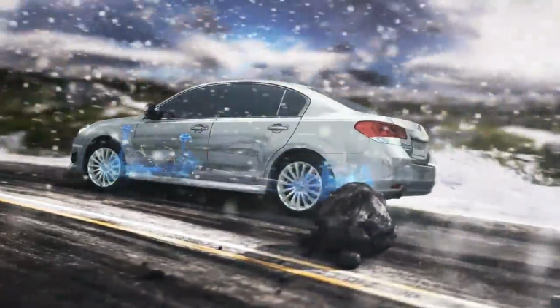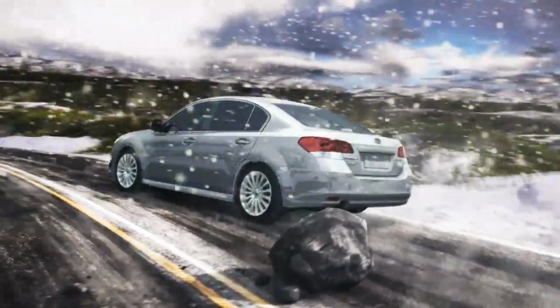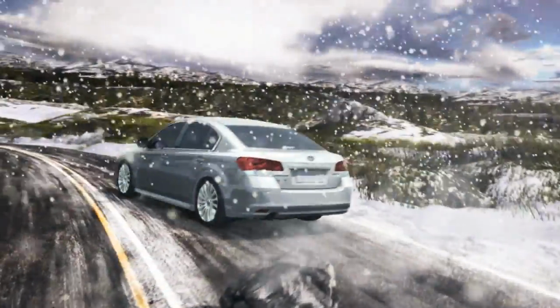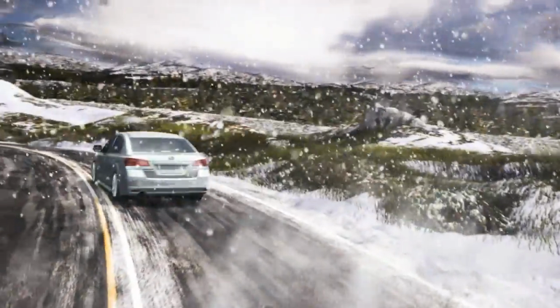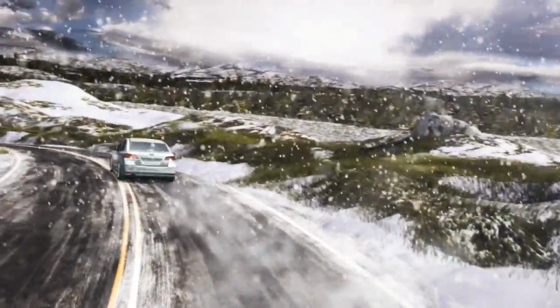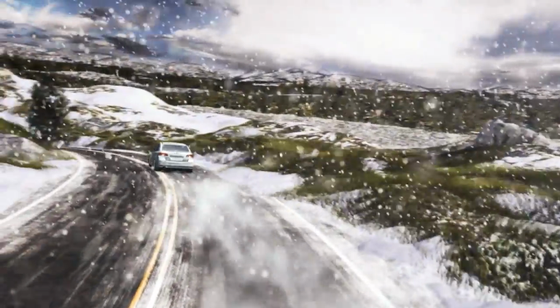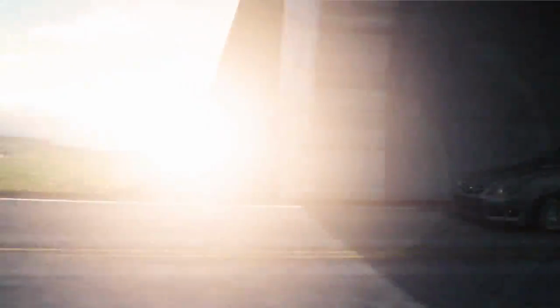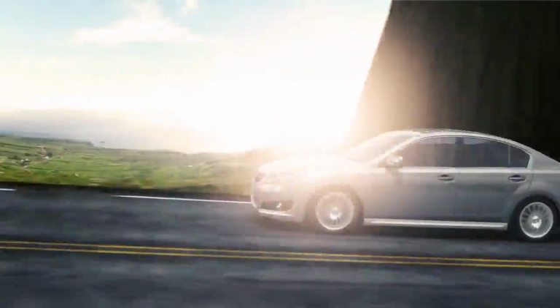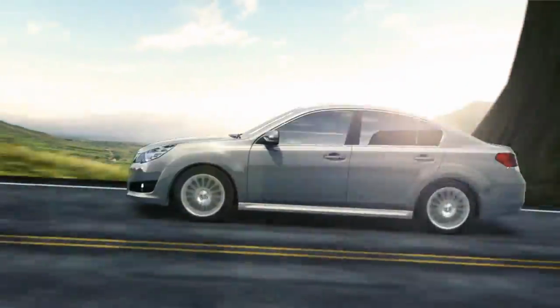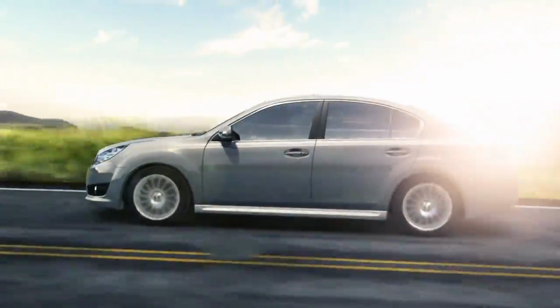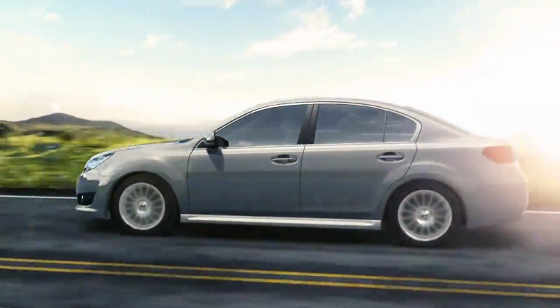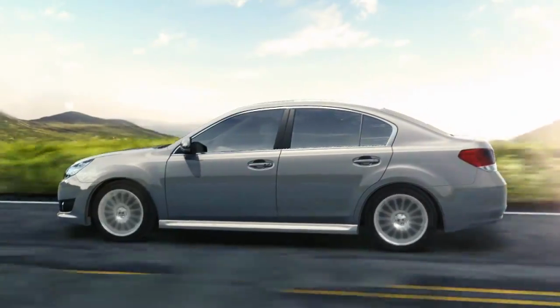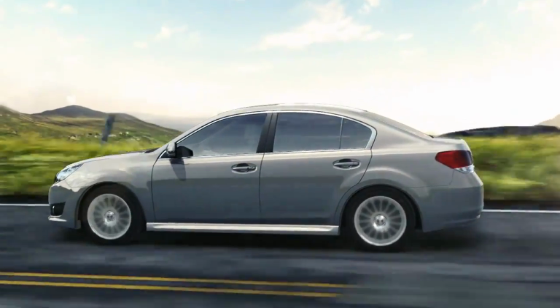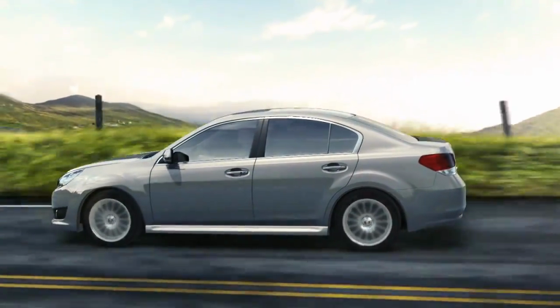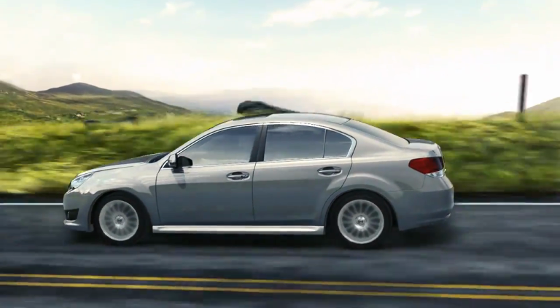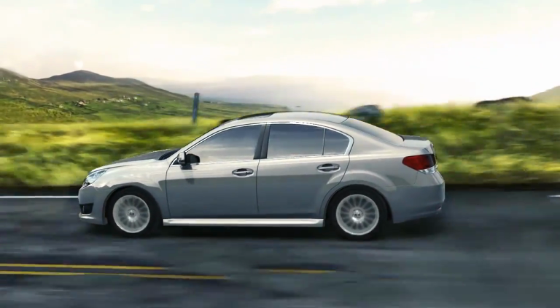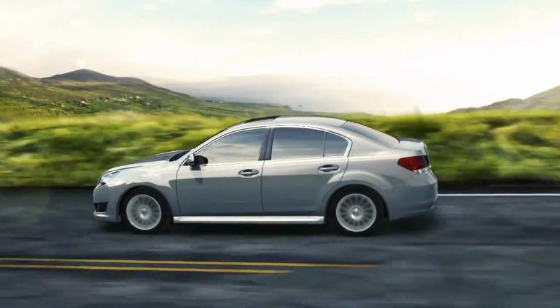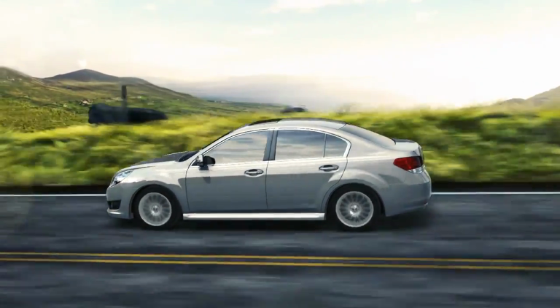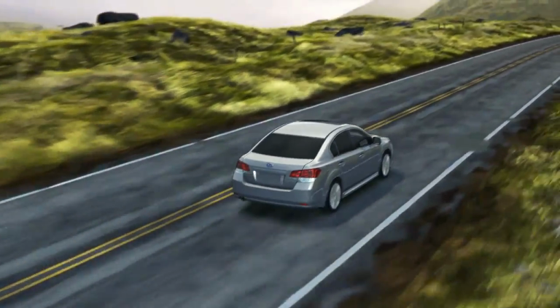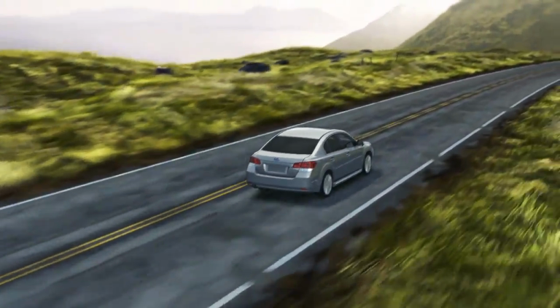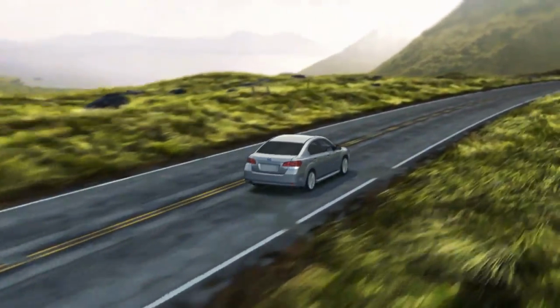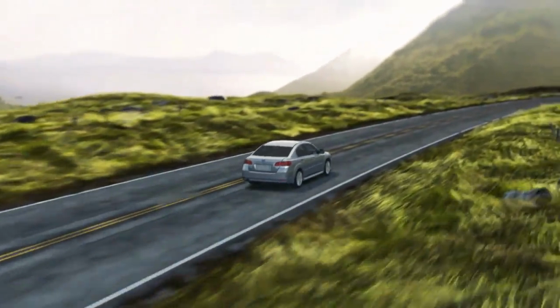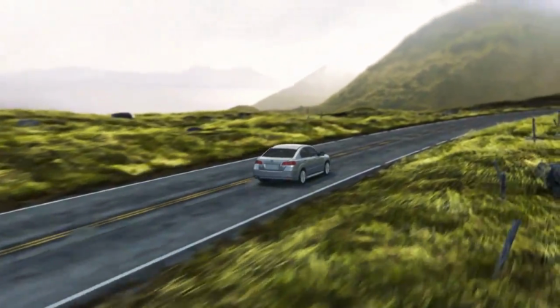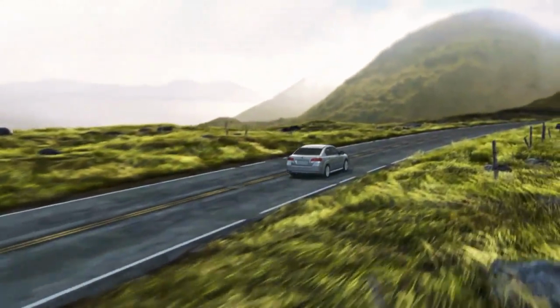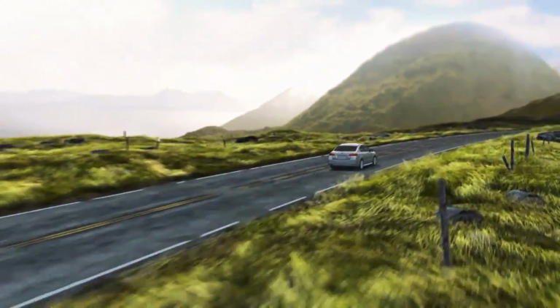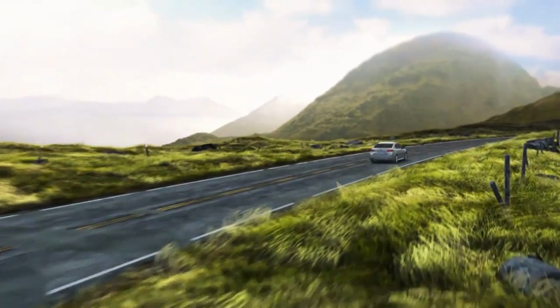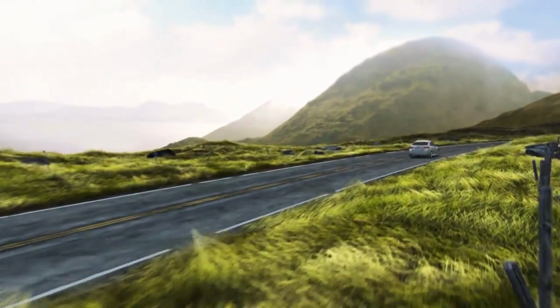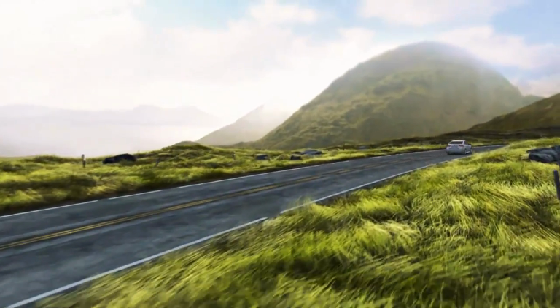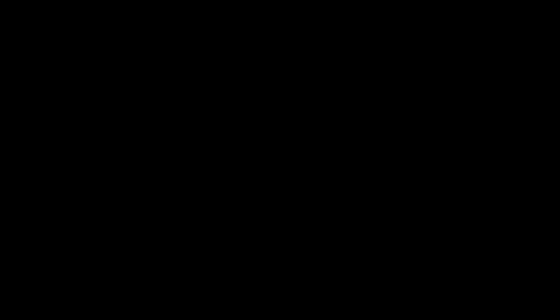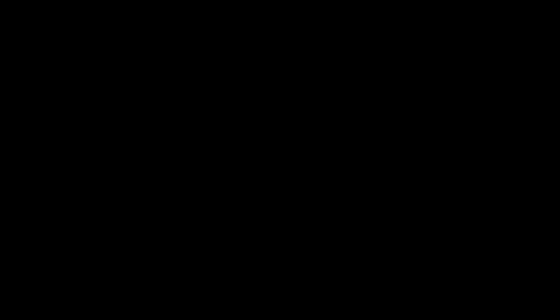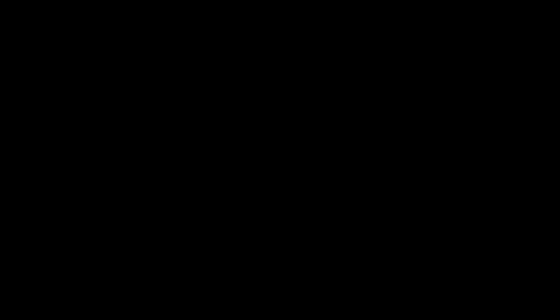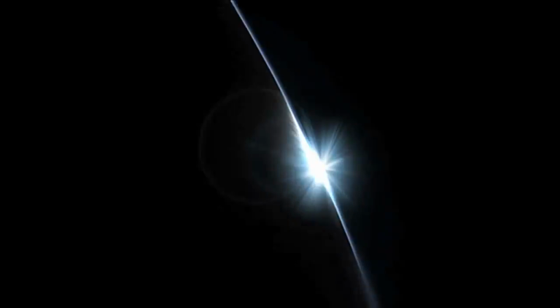The harmony of the Subaru Boxer engine and Subaru symmetrical all-wheel drive makes every moment you spend behind the wheel more engaging, more rewarding, and more confident. And confidence is the difference.